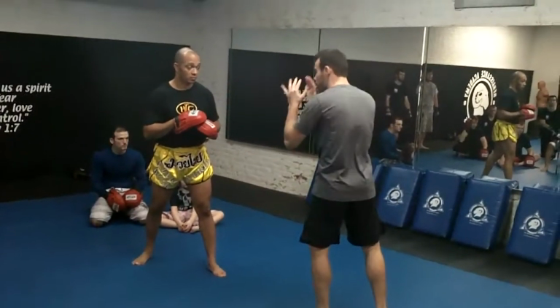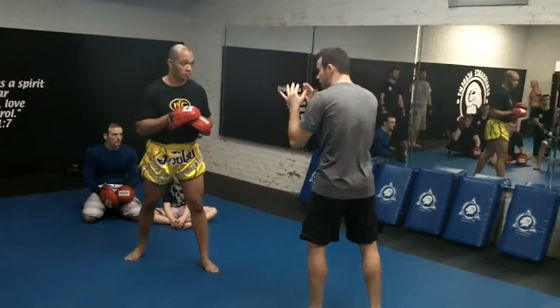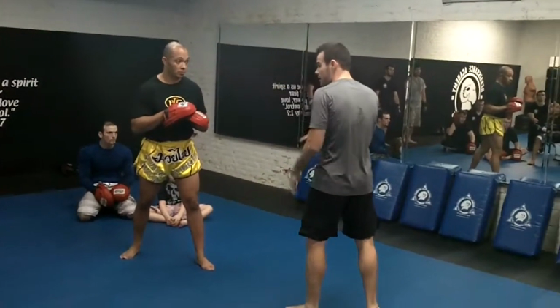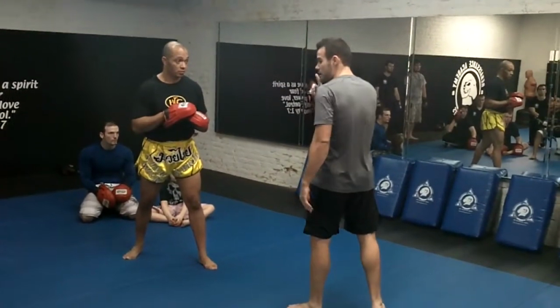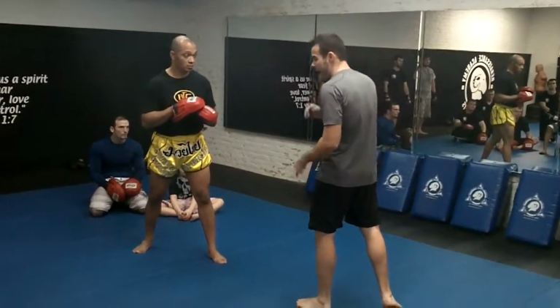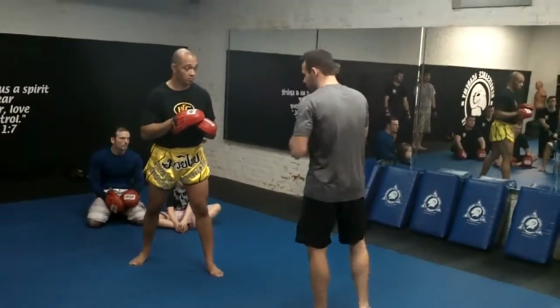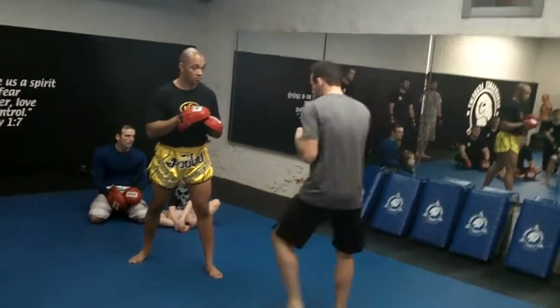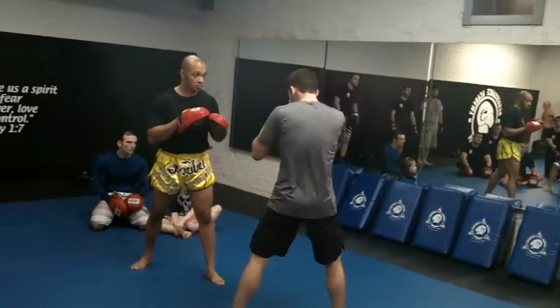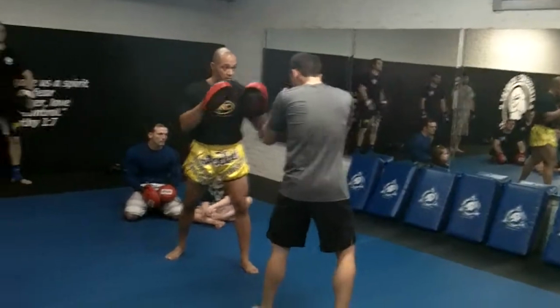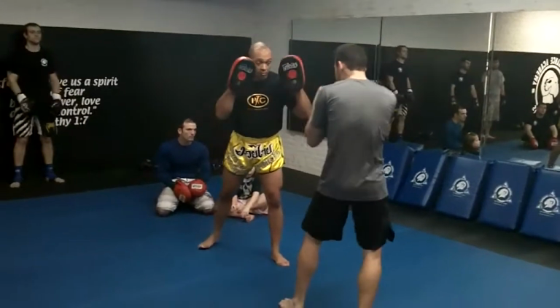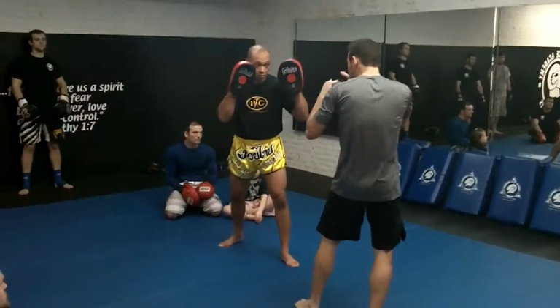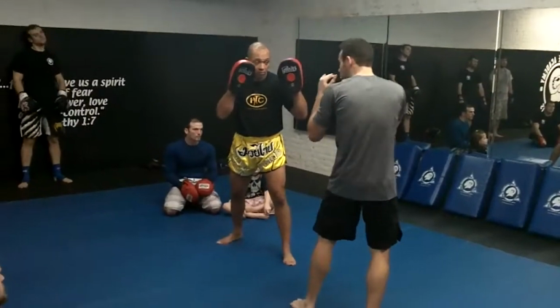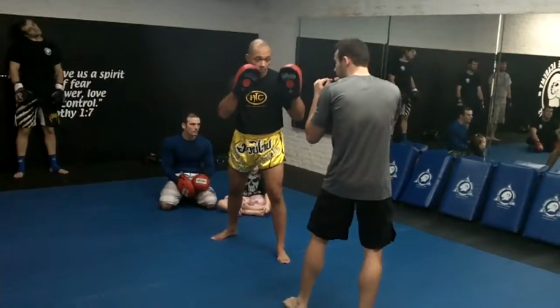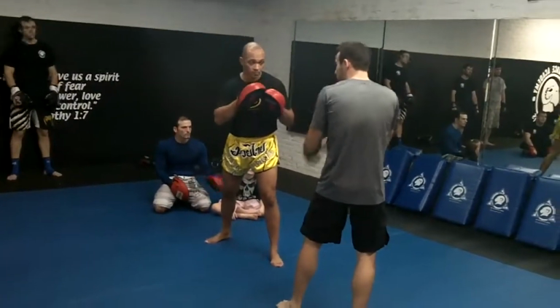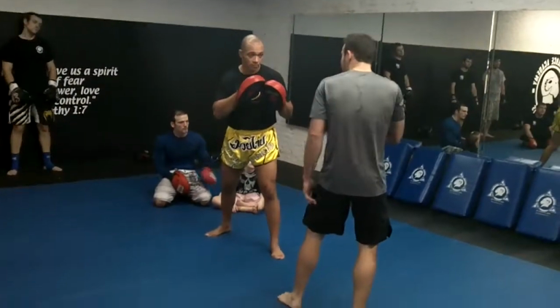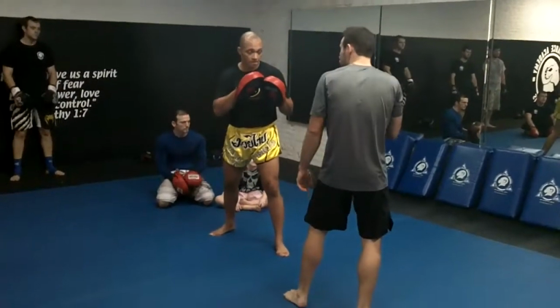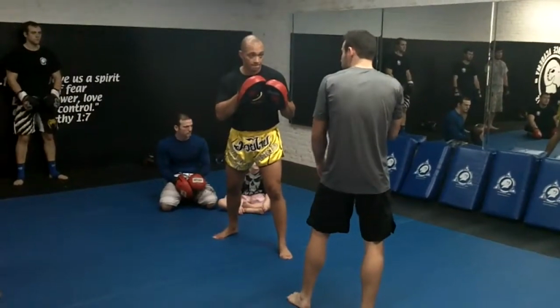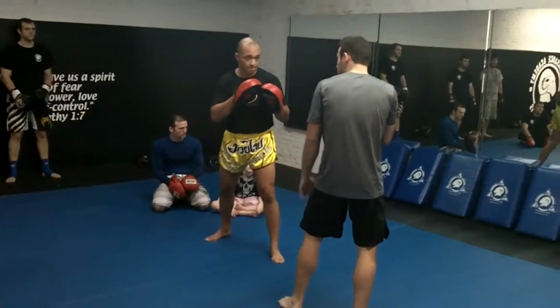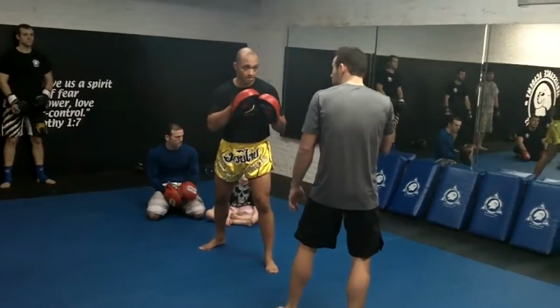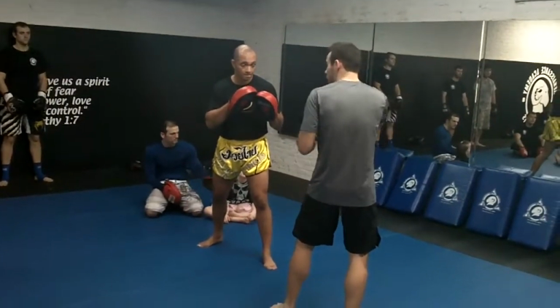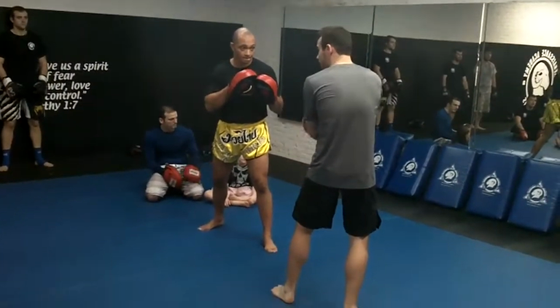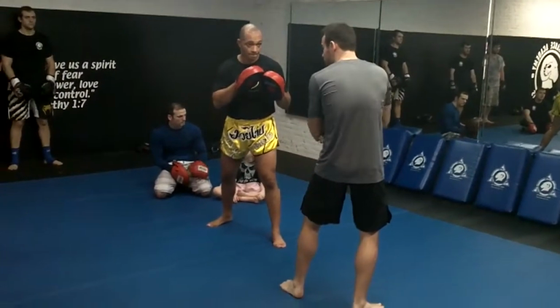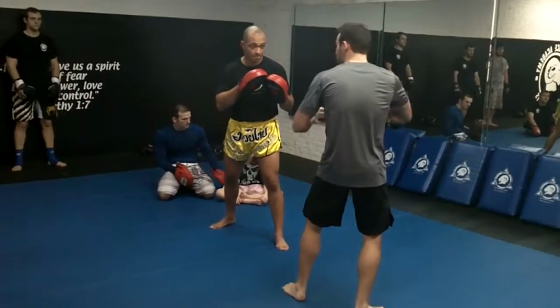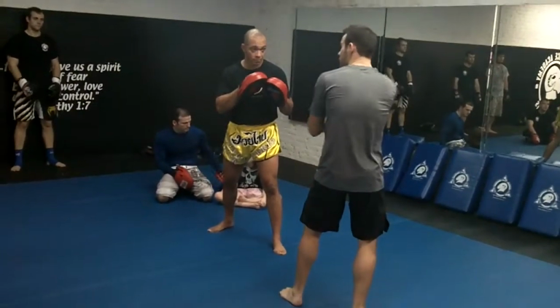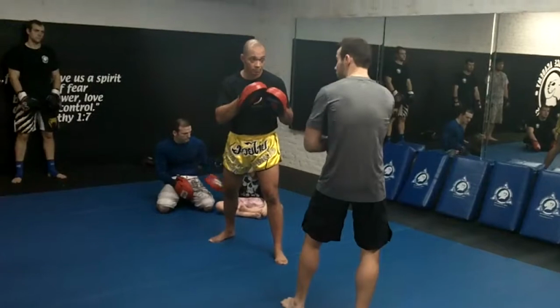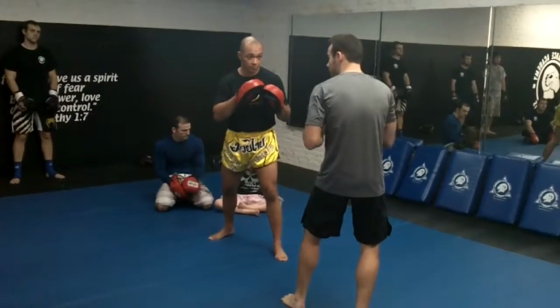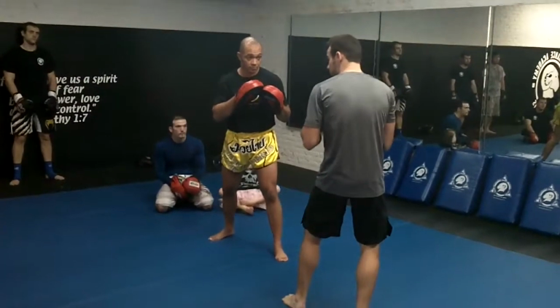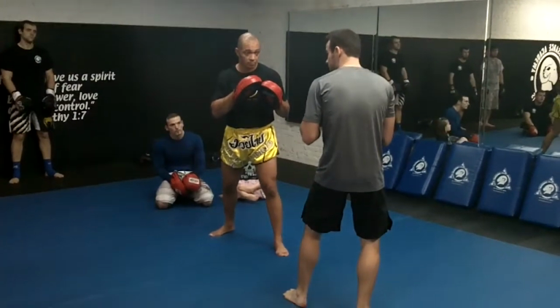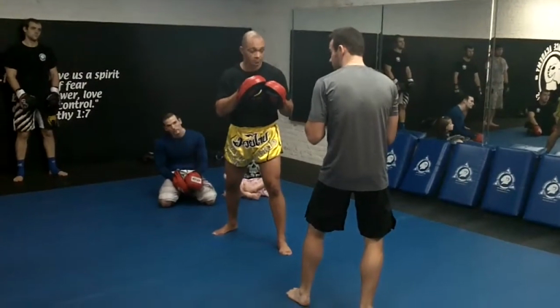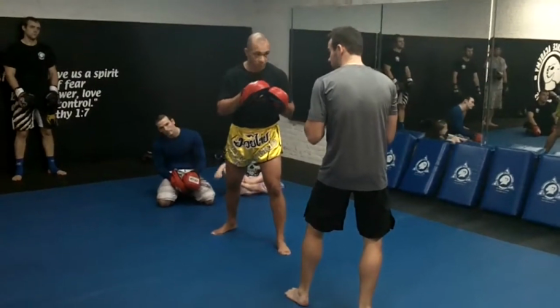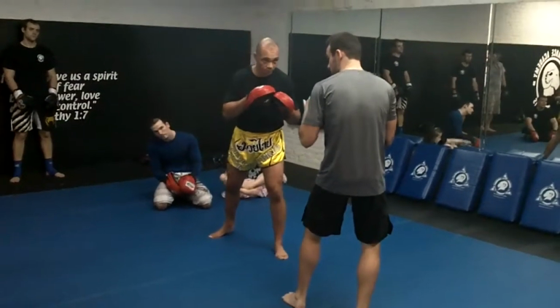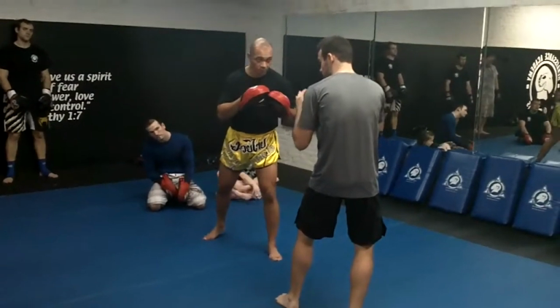Now, on four, hand holder — after each four count, I want you to feed either a body cover or a bottom weave. Okay?